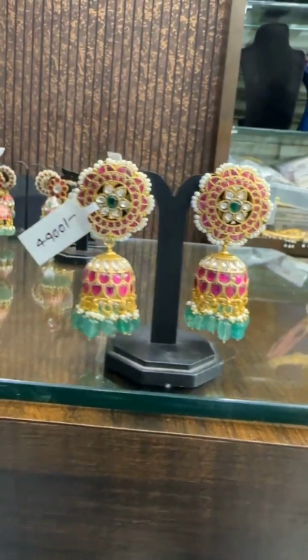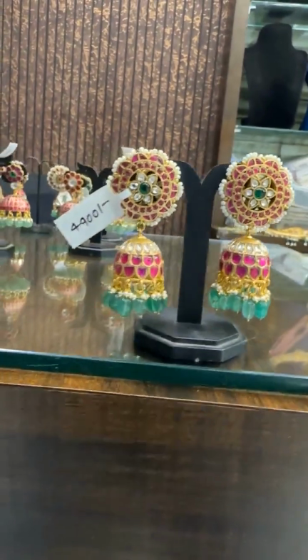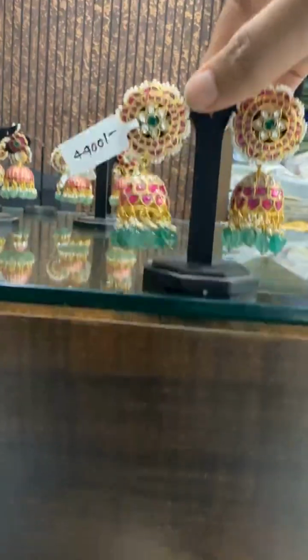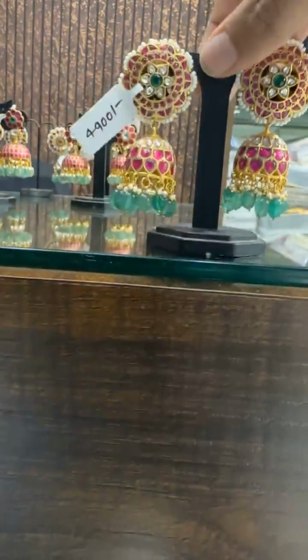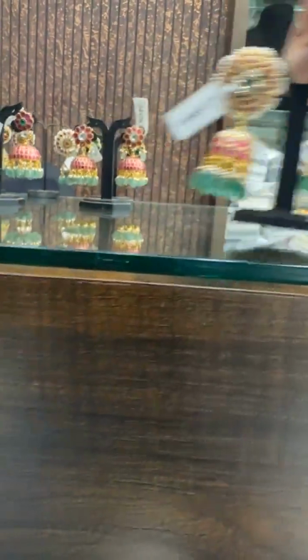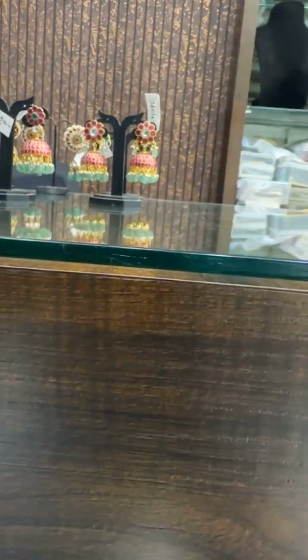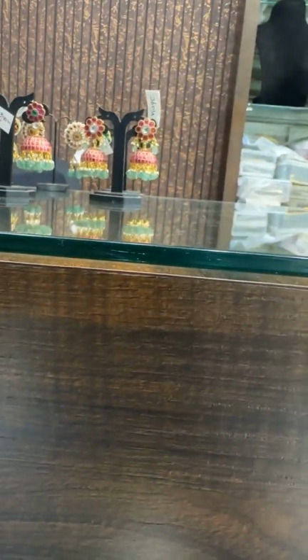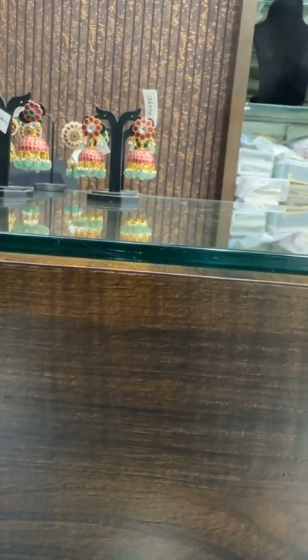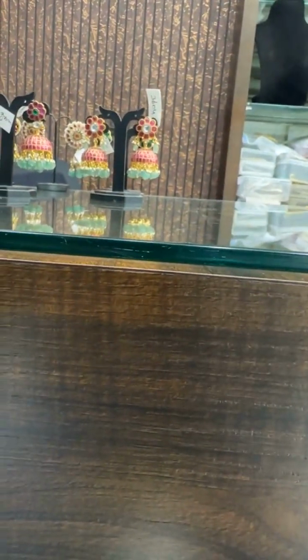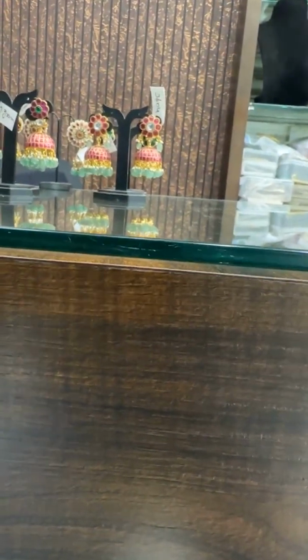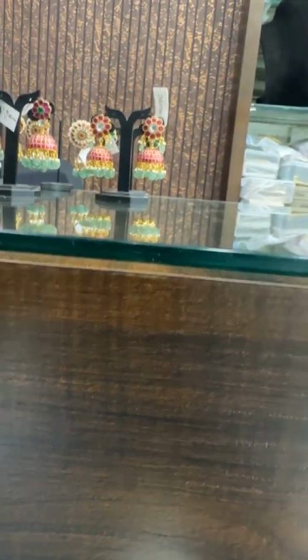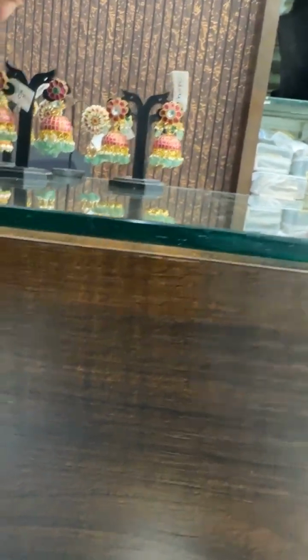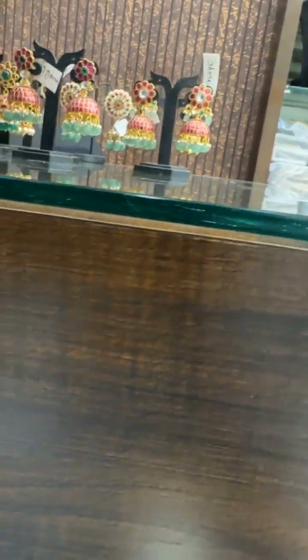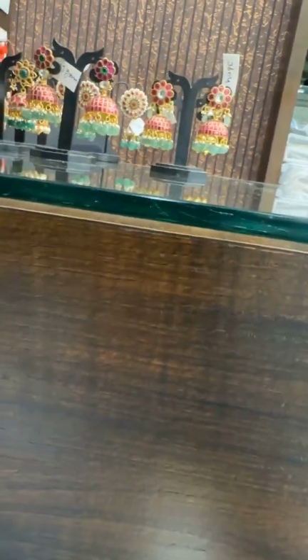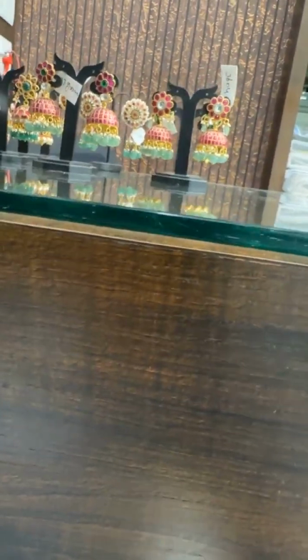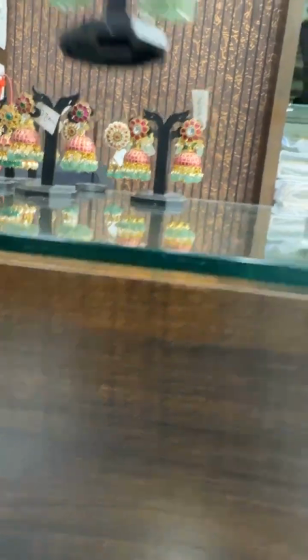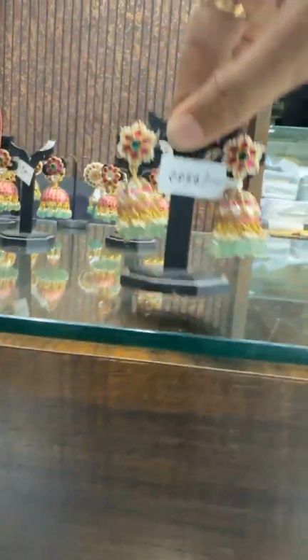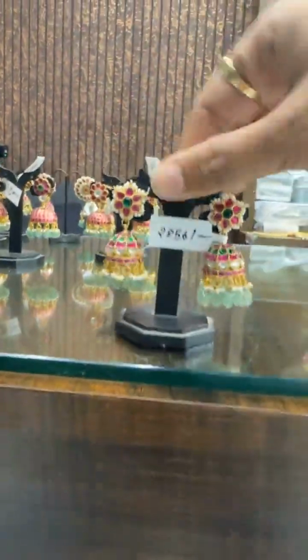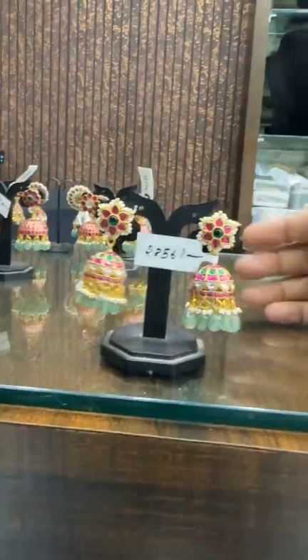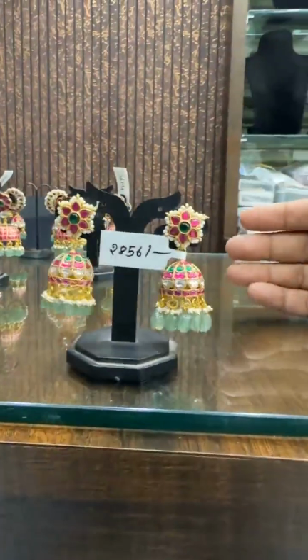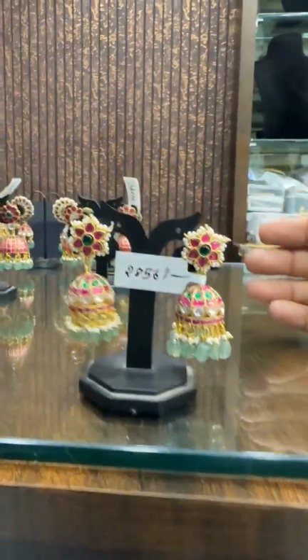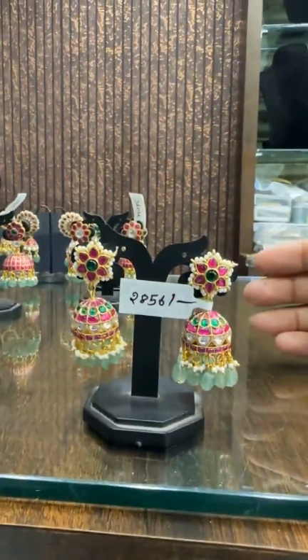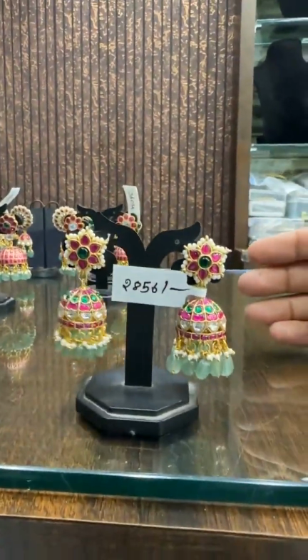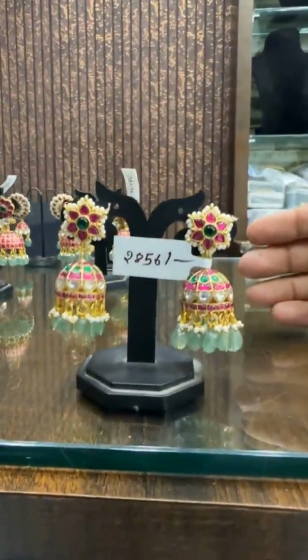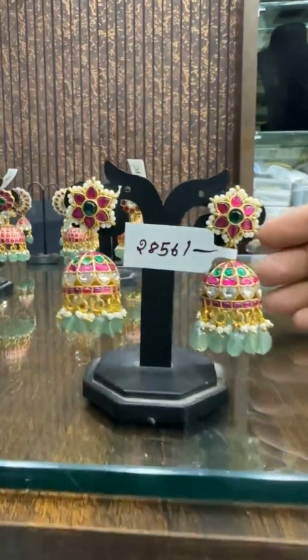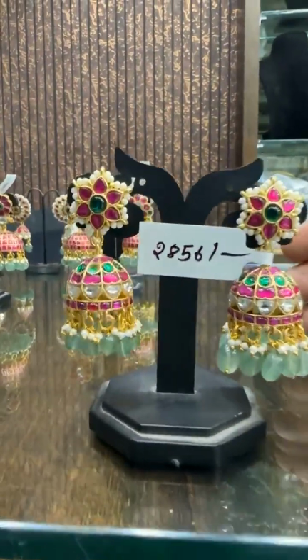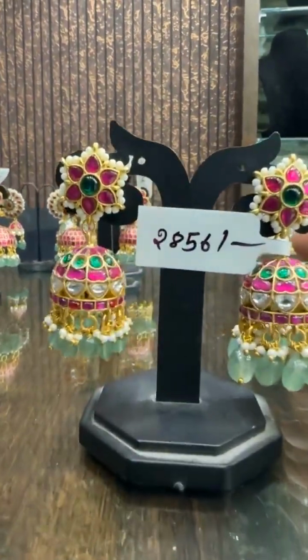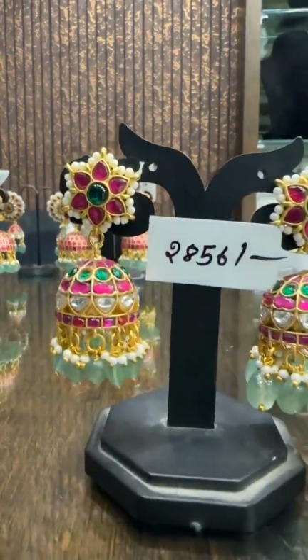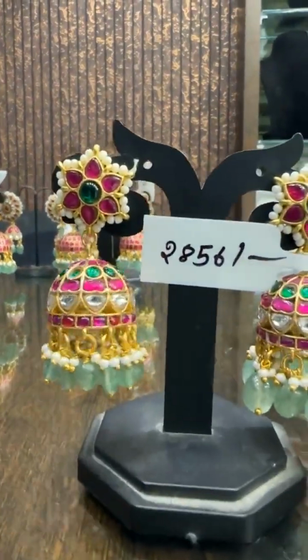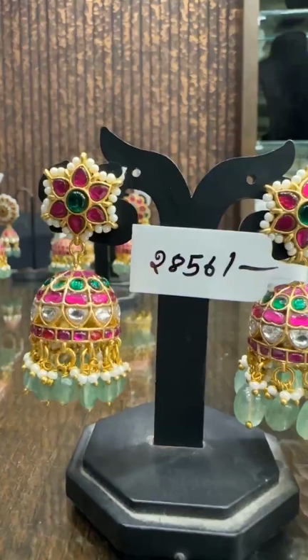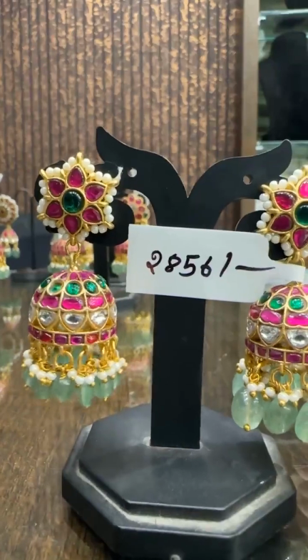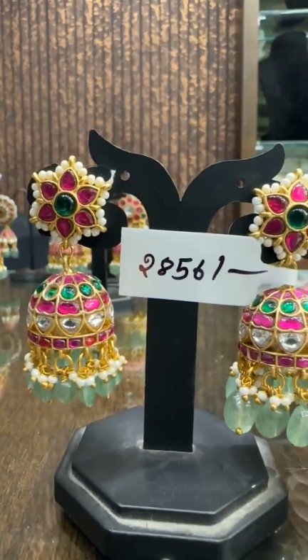Anyone looking for bridal collection, this is a very good time where you find many new designs. This is ₹2856.